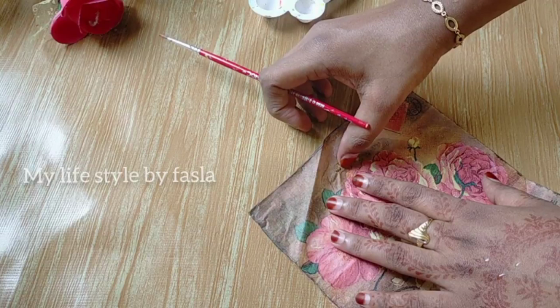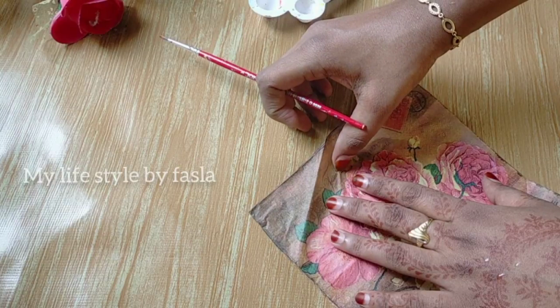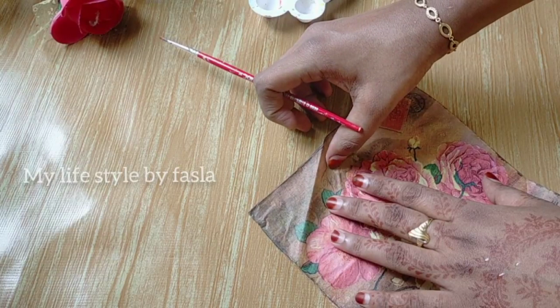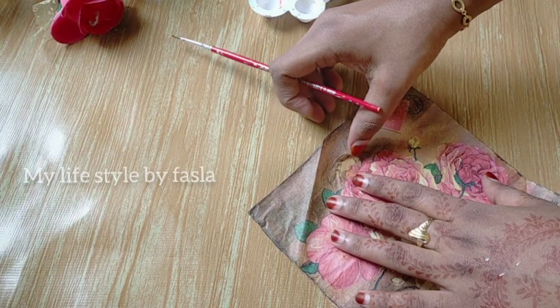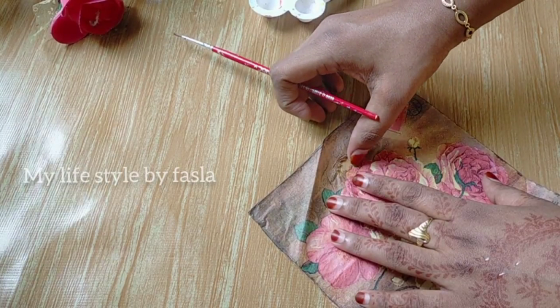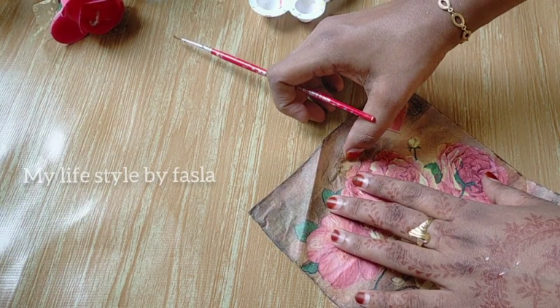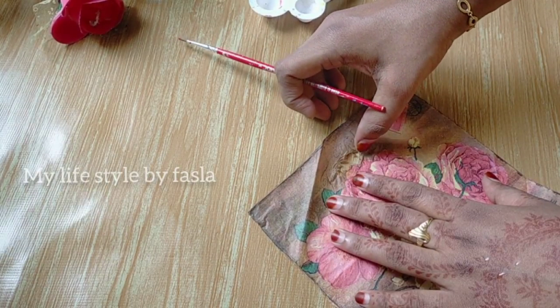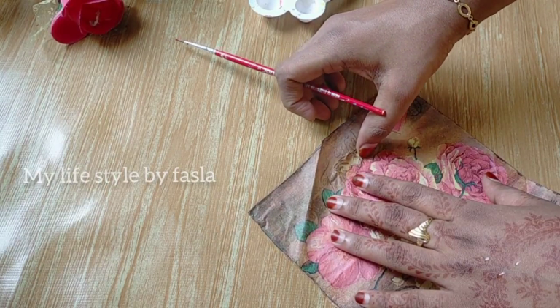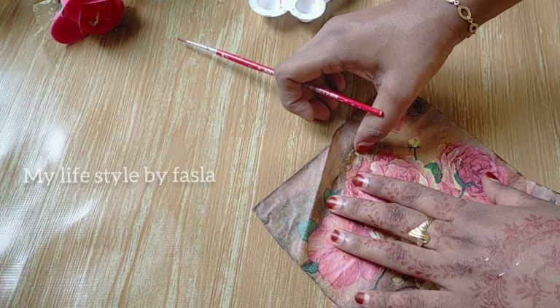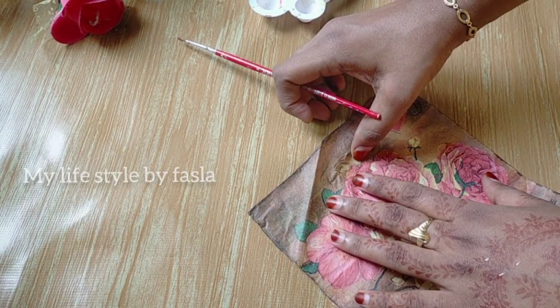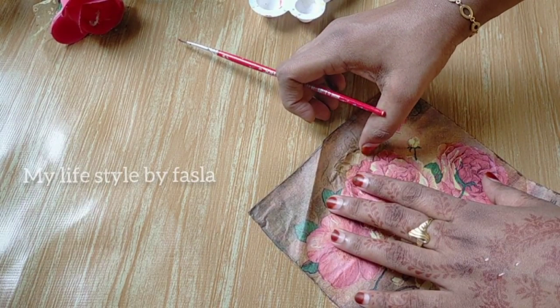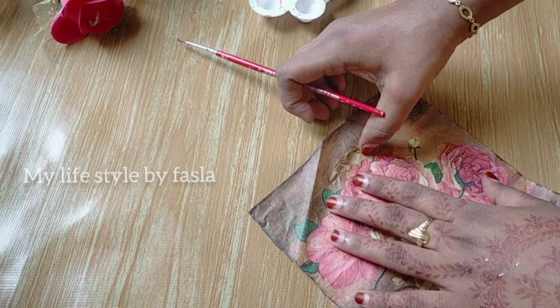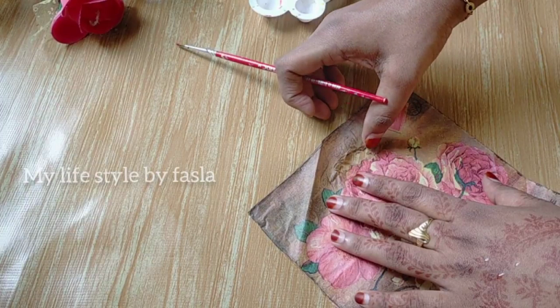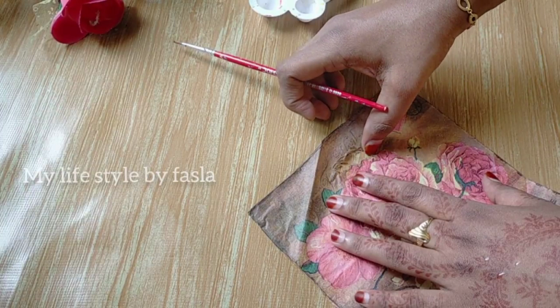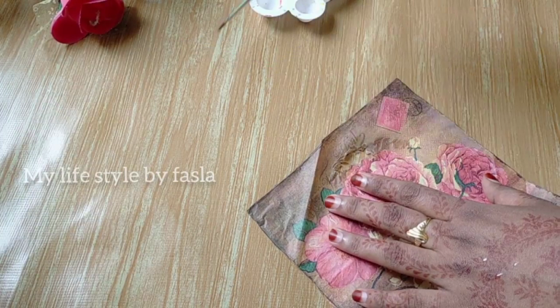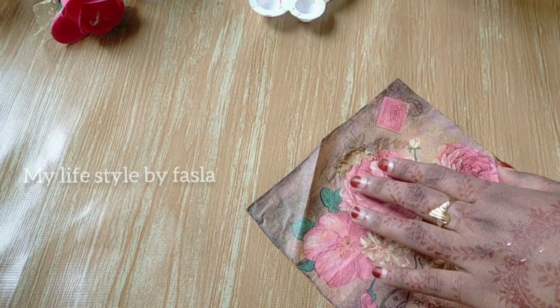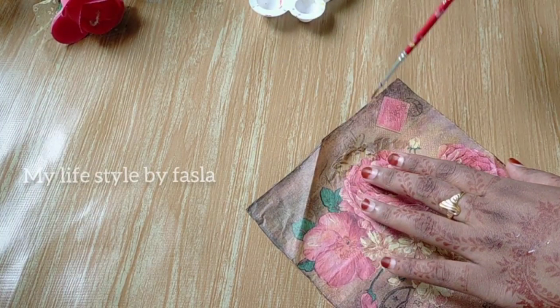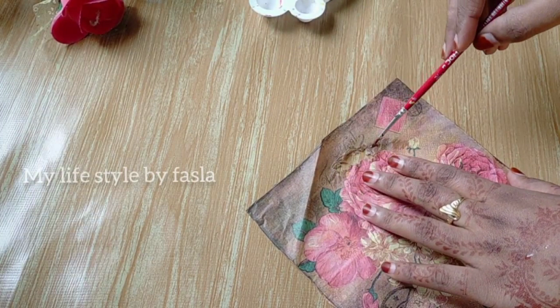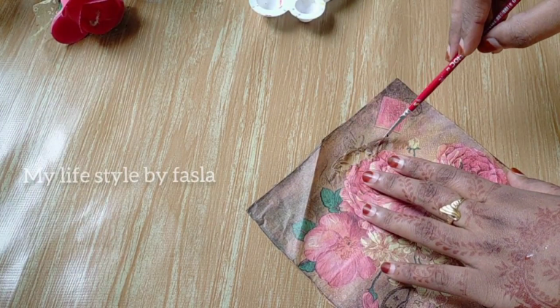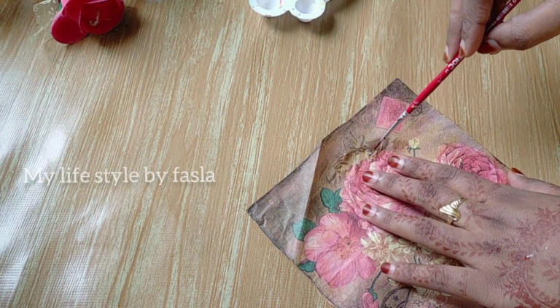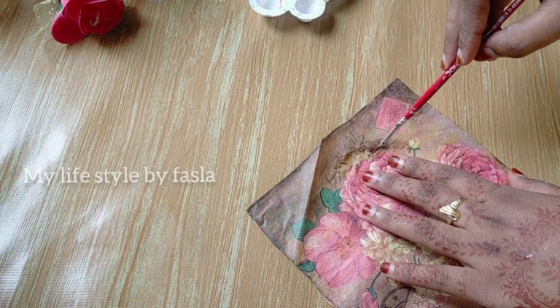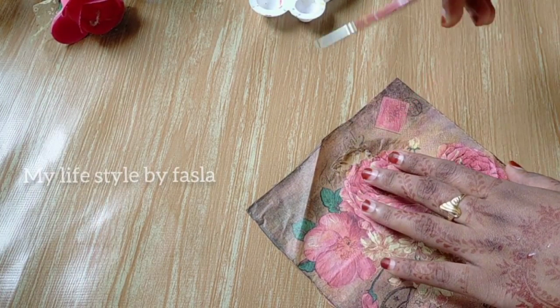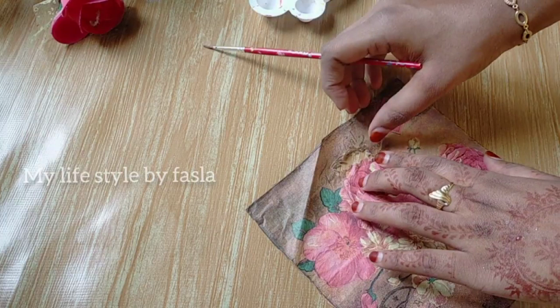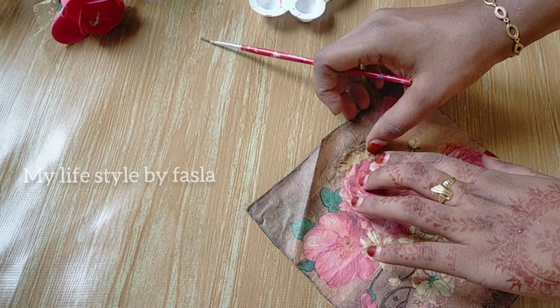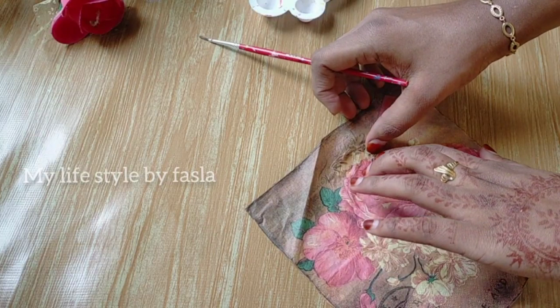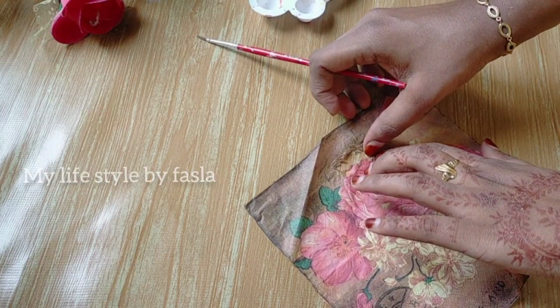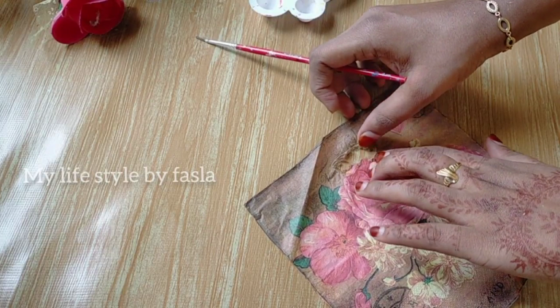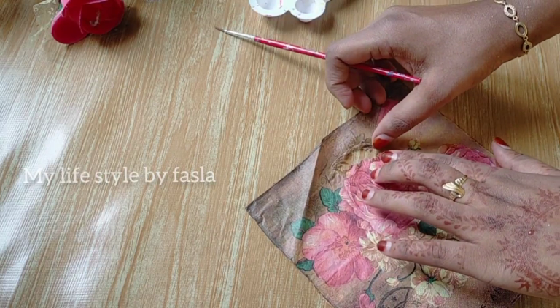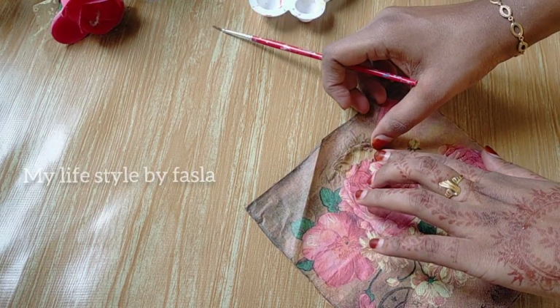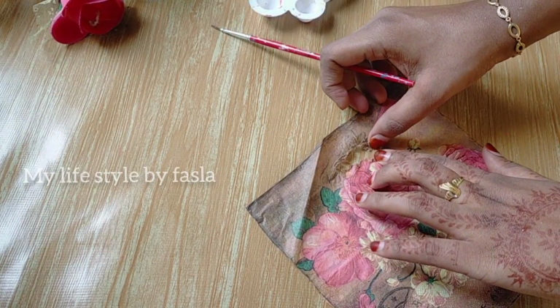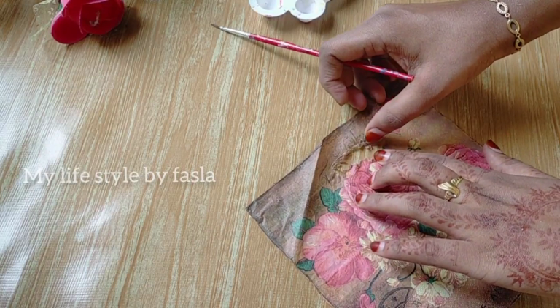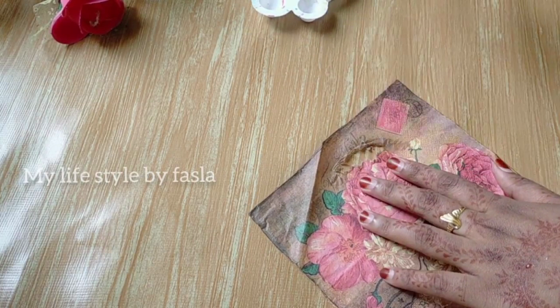Also, we are going to use a rubber piece that is cut from paper.